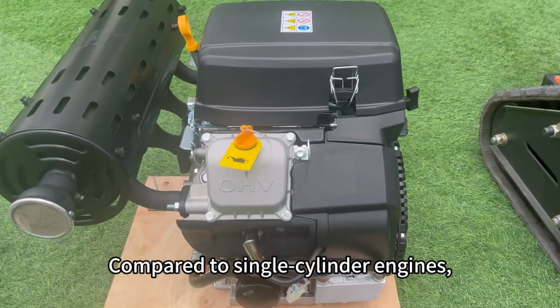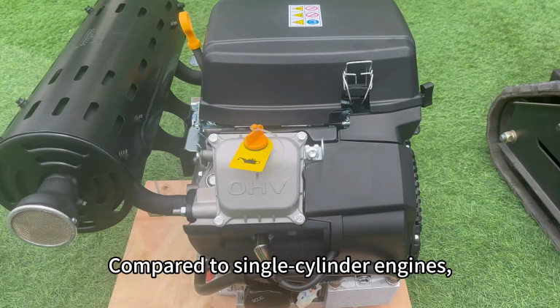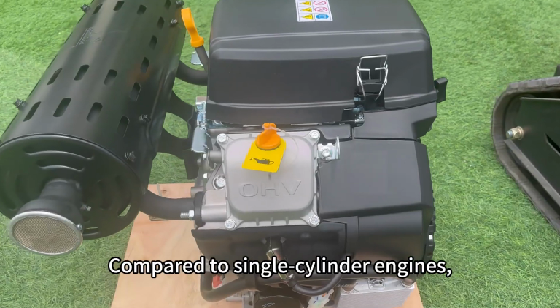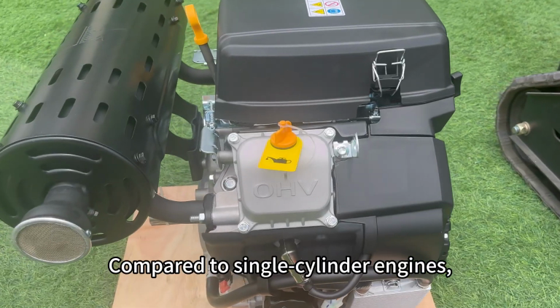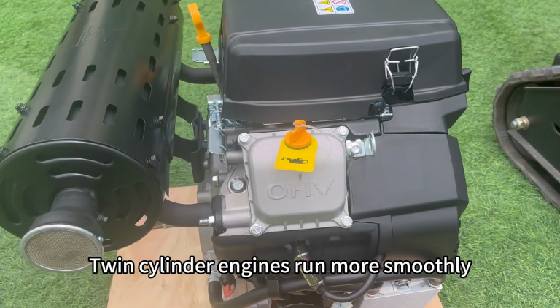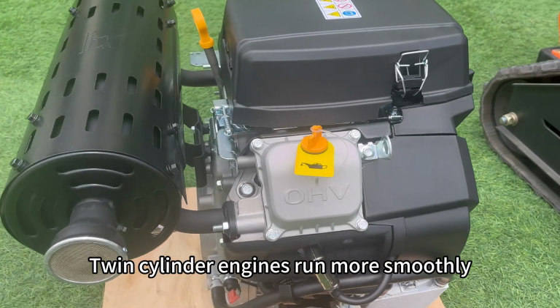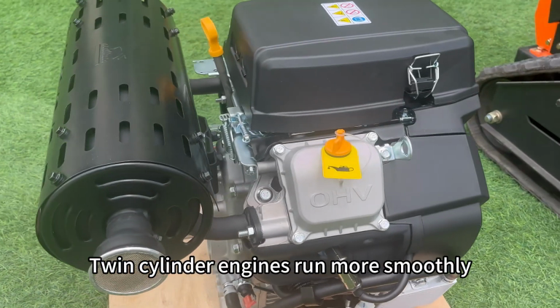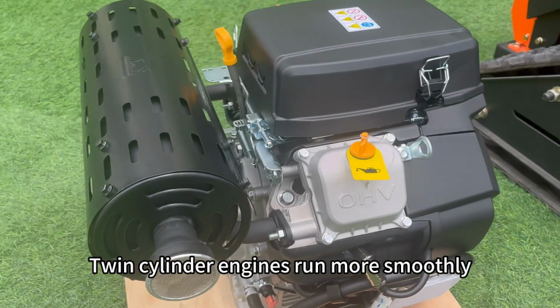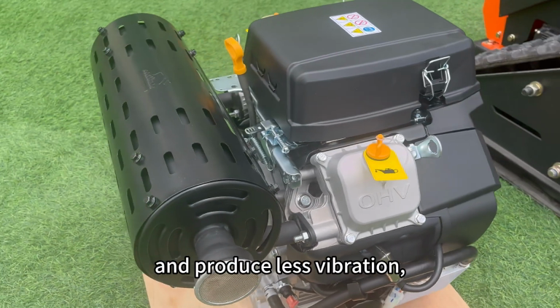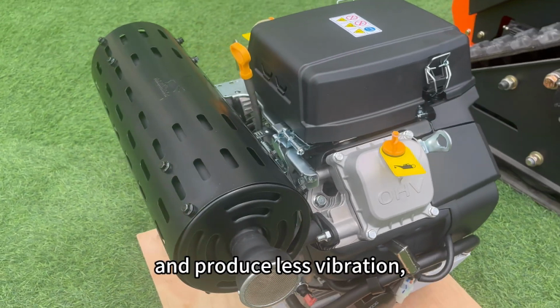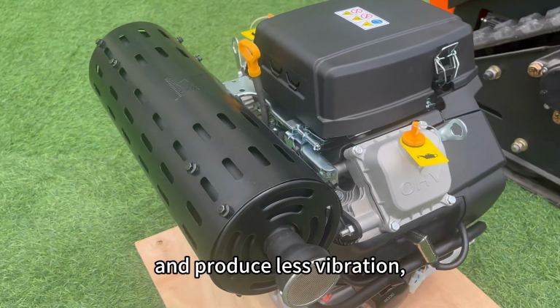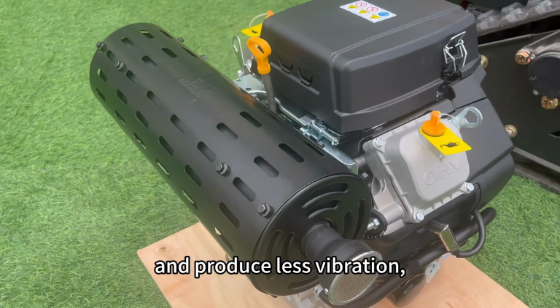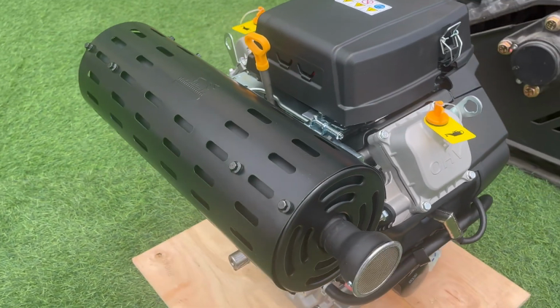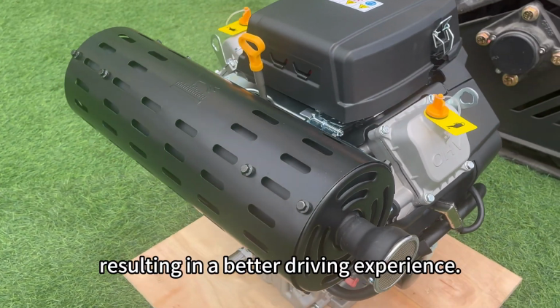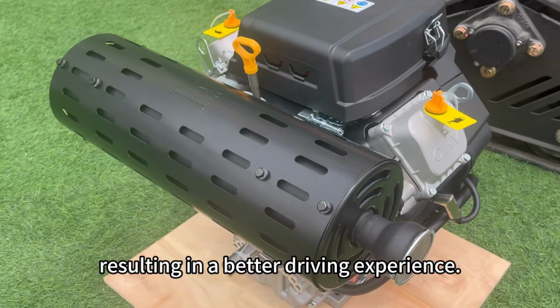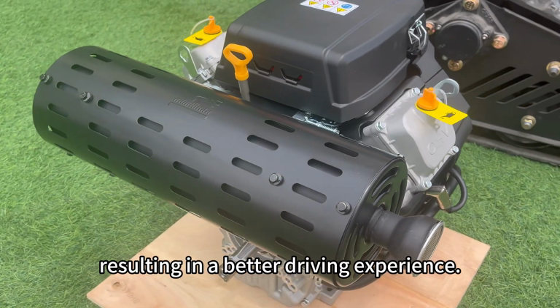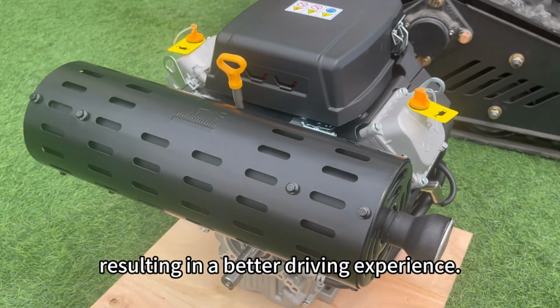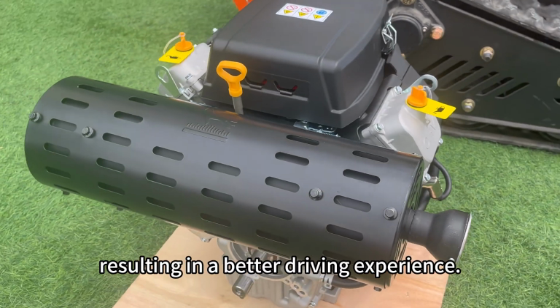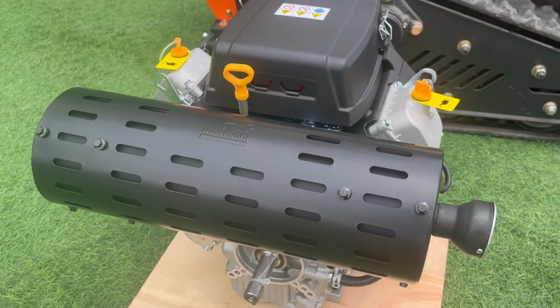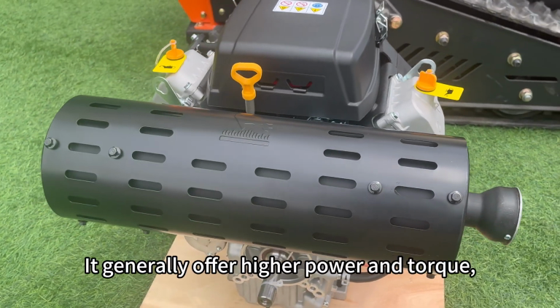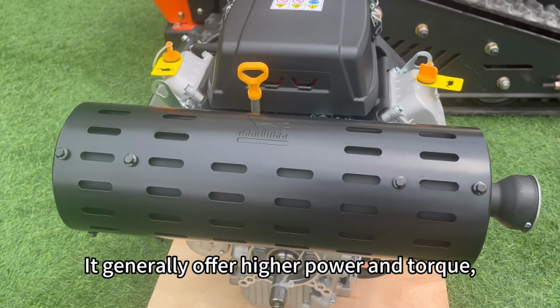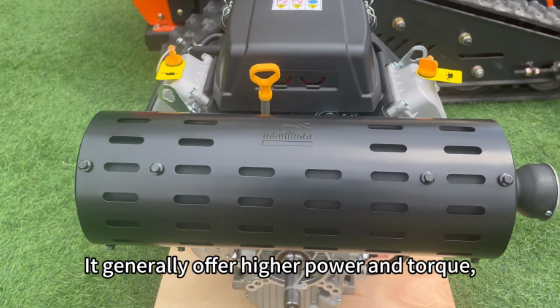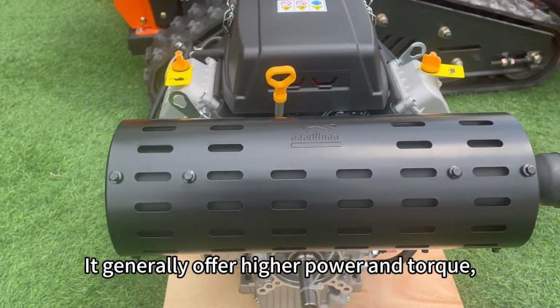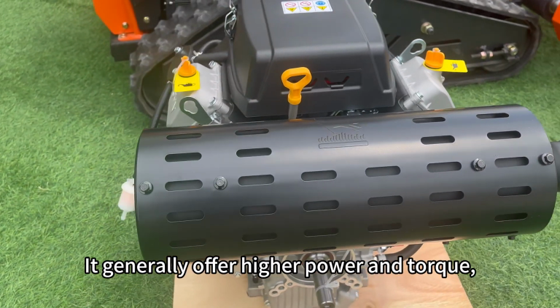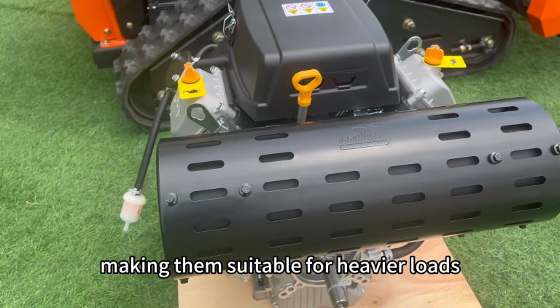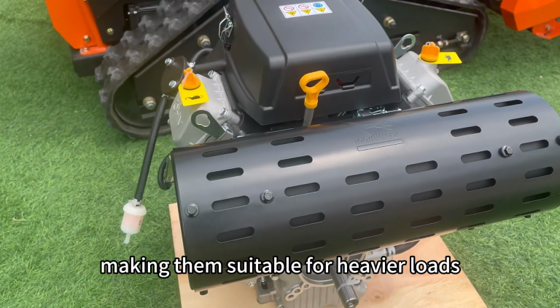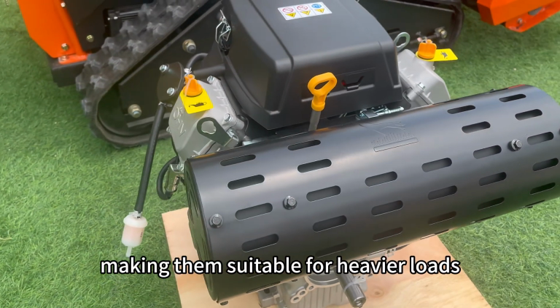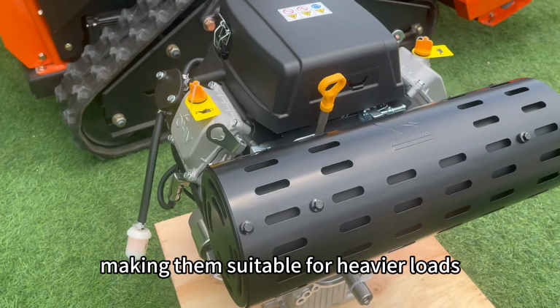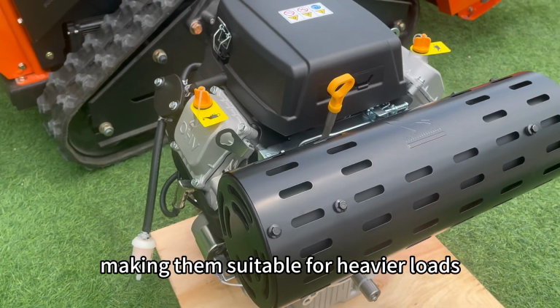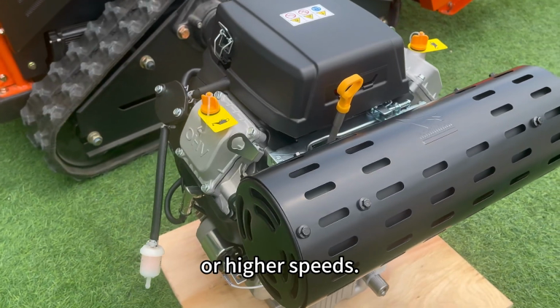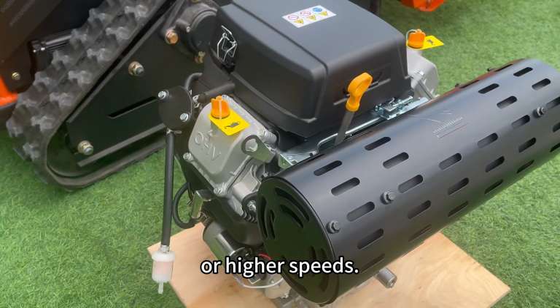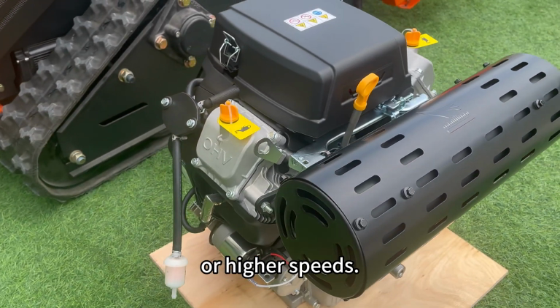Compared to single-cylinder engines, twin-cylinder engines run more smoothly and produce less vibration, resulting in a better driving experience. They generally offer higher power and torque, making them suitable for heavier loads or higher speeds.